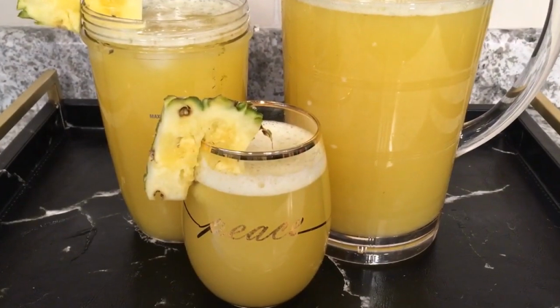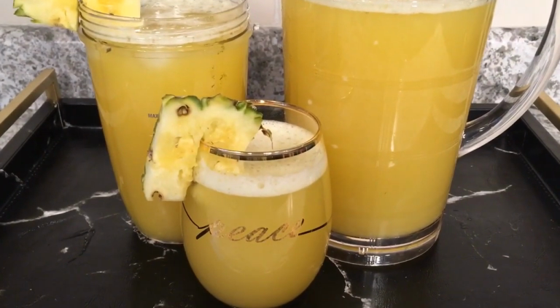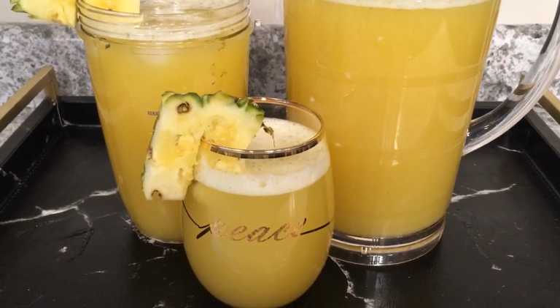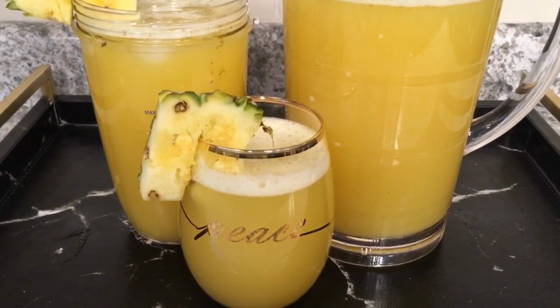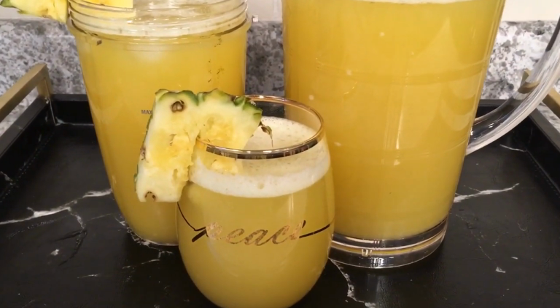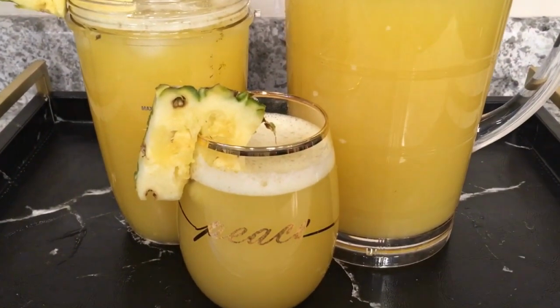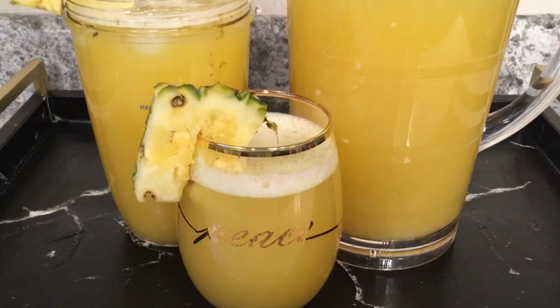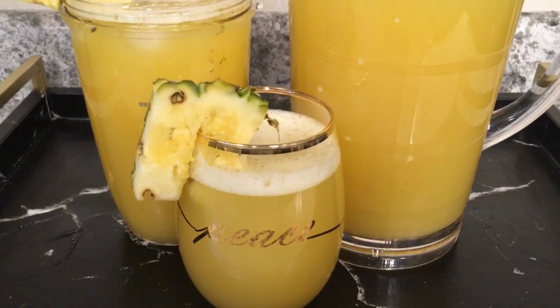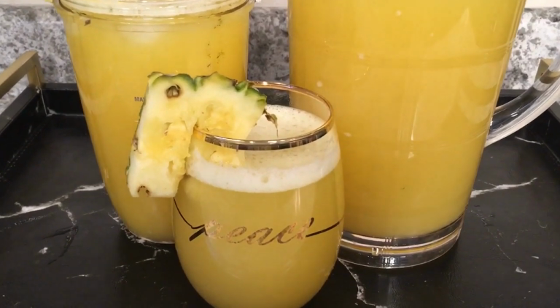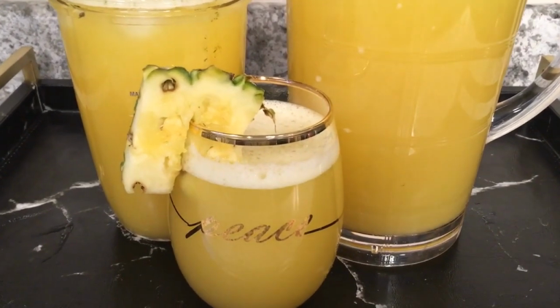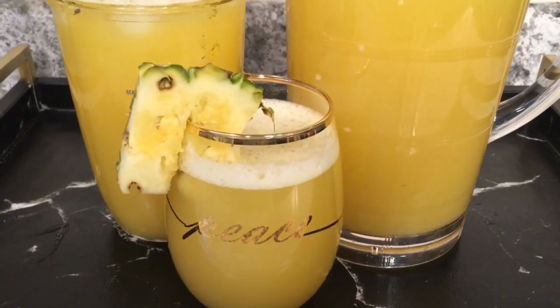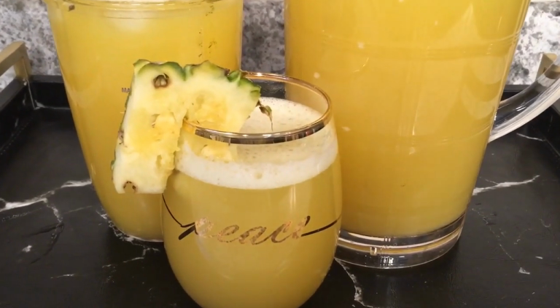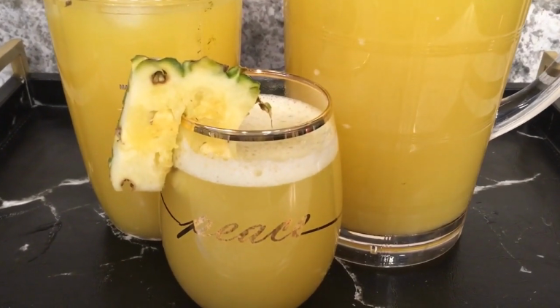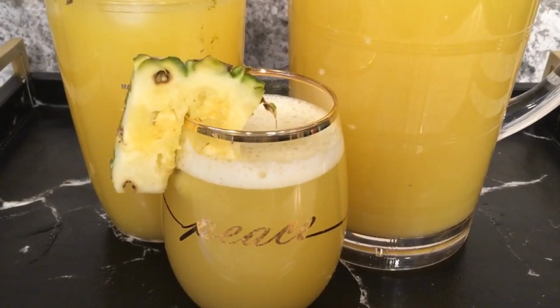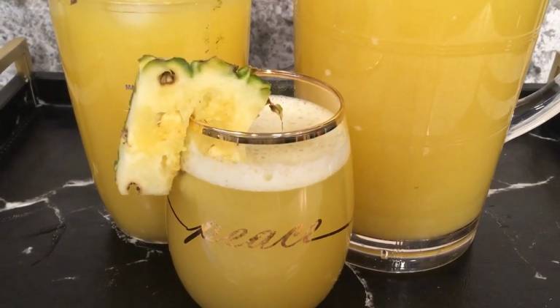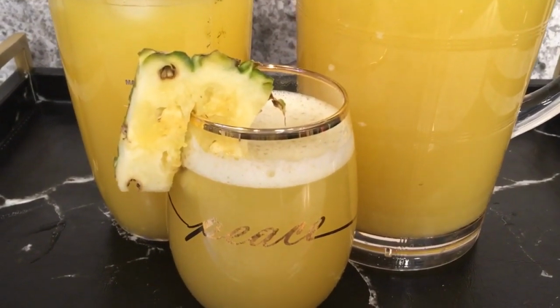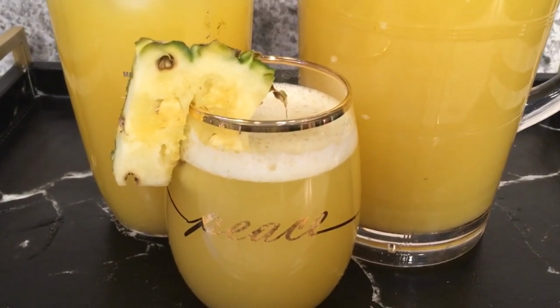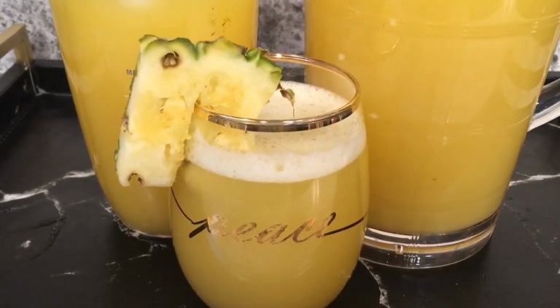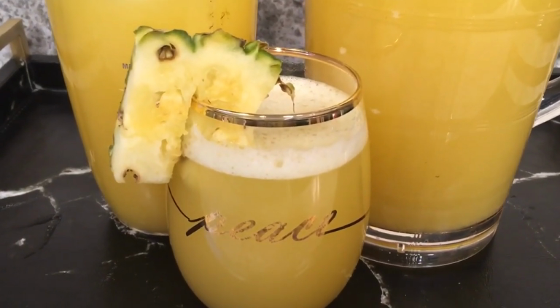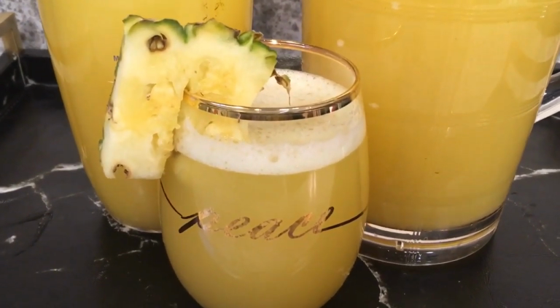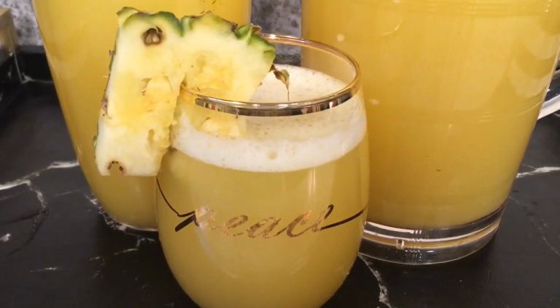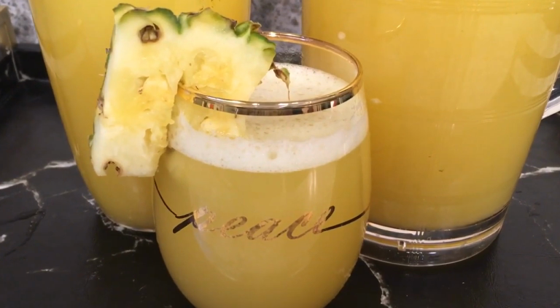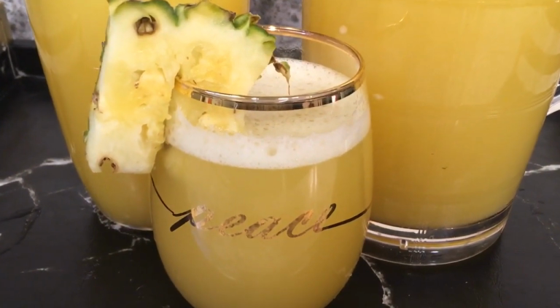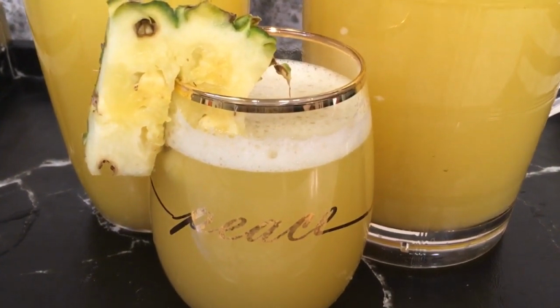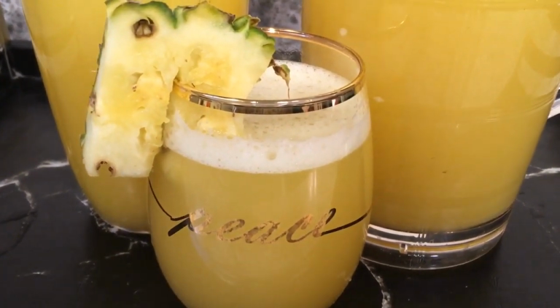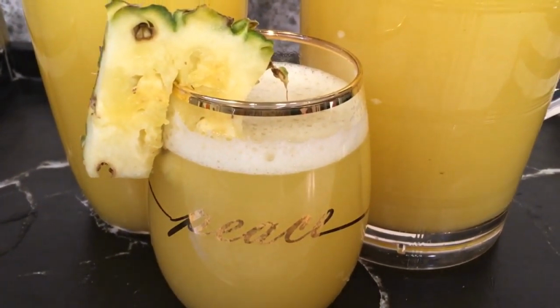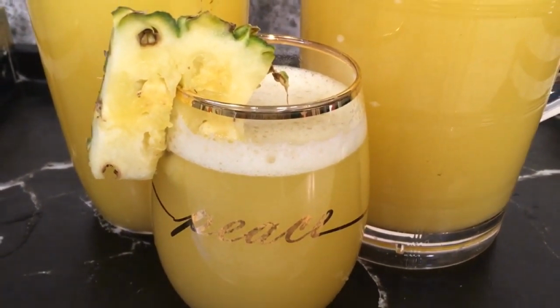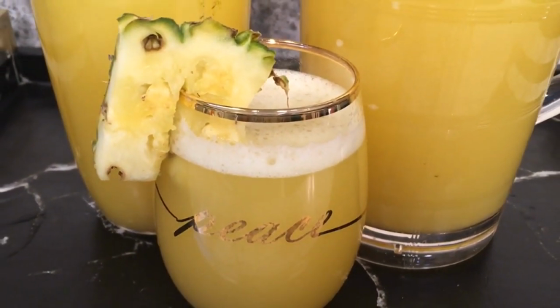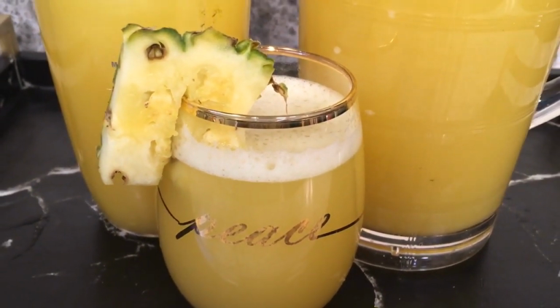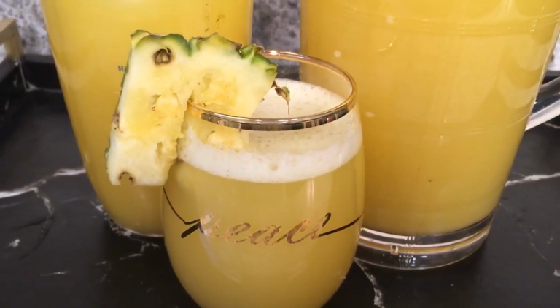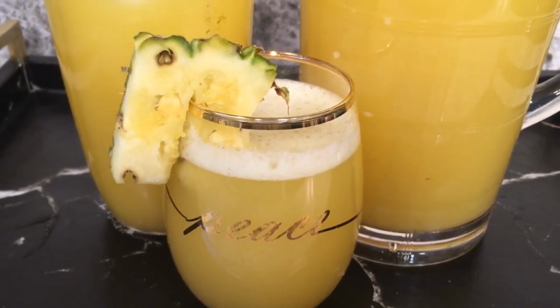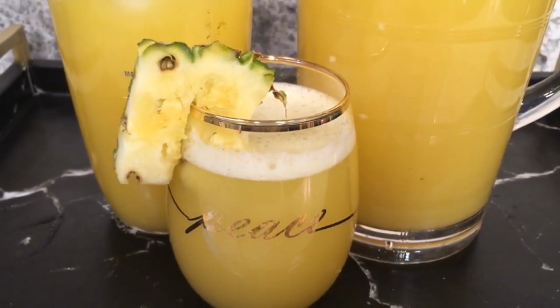So today we are going to be making some delicious pineapple juice drink. If you want to see how I came up with this gorgeous and refreshing pineapple drink, then please keep on watching.